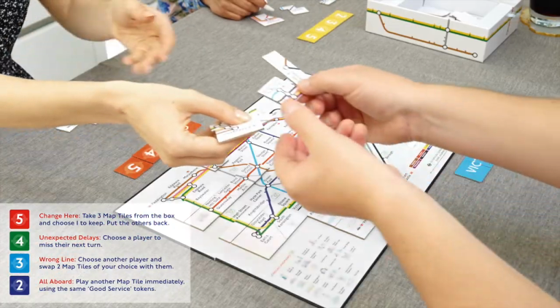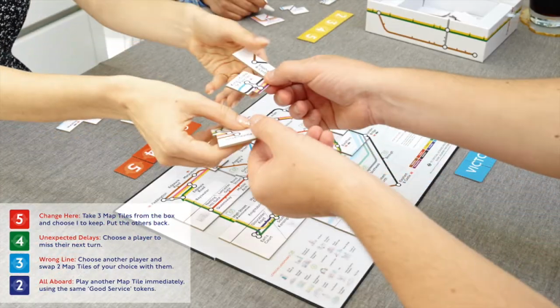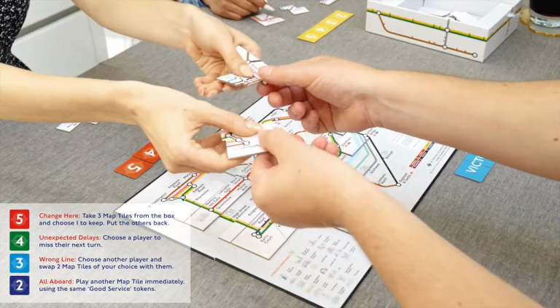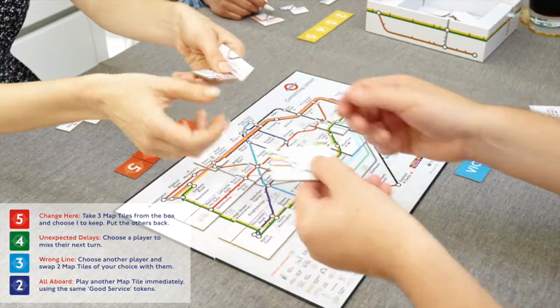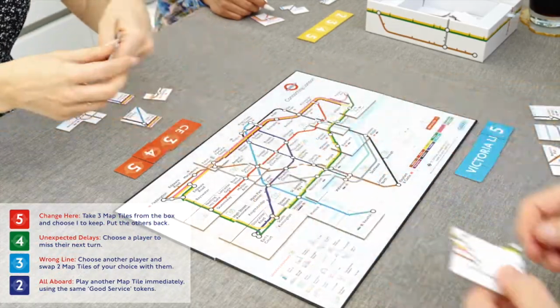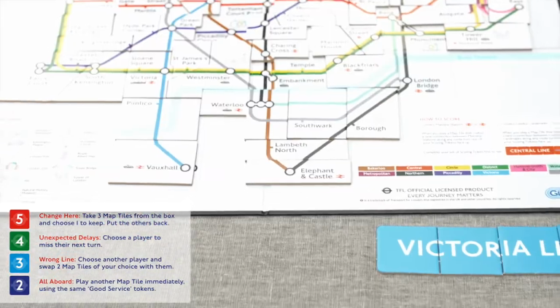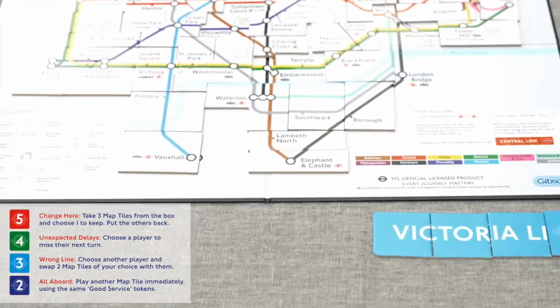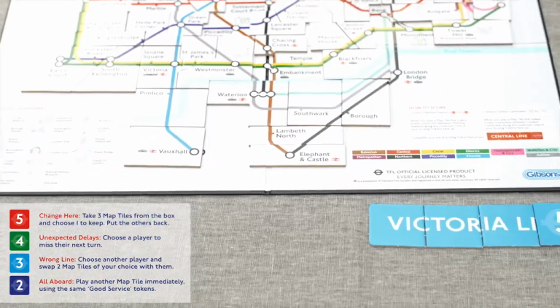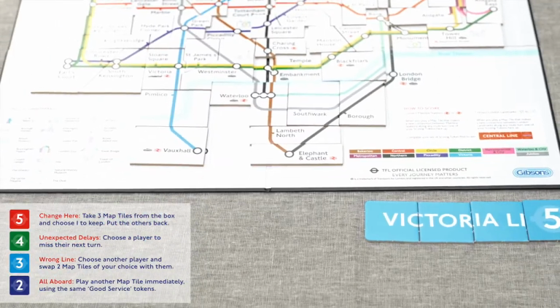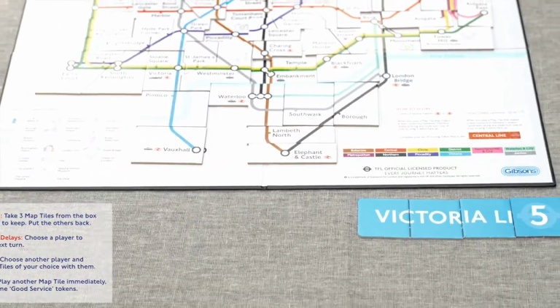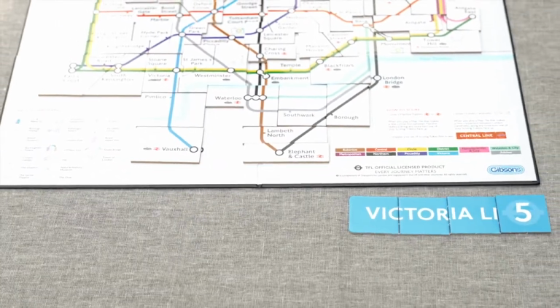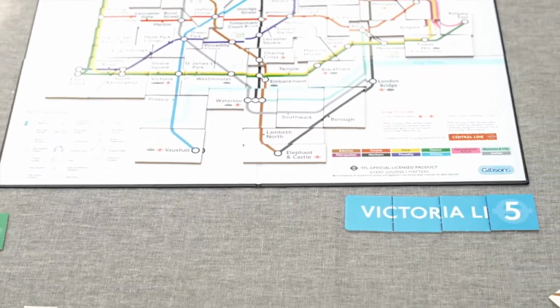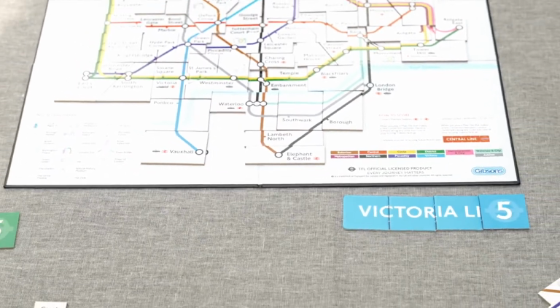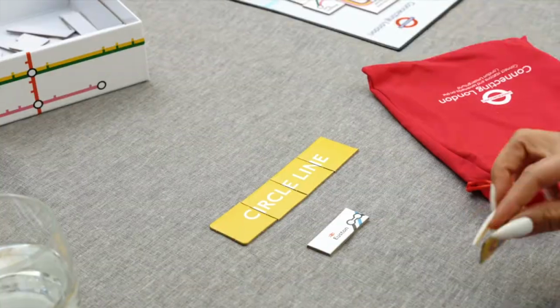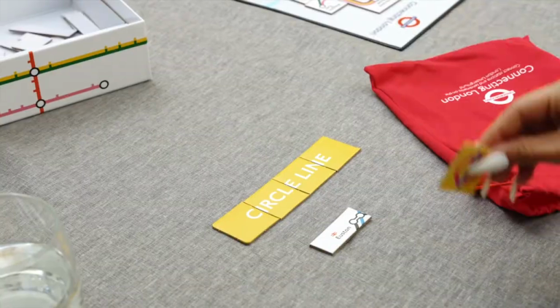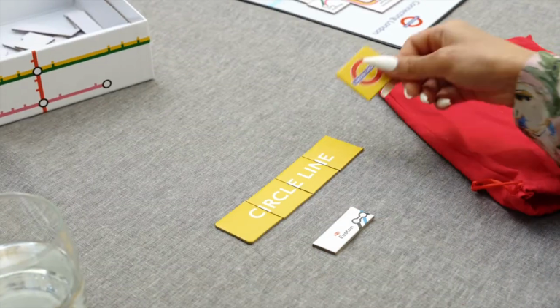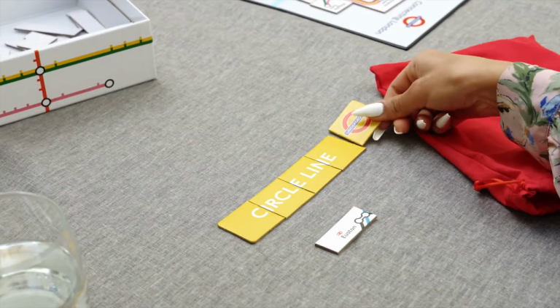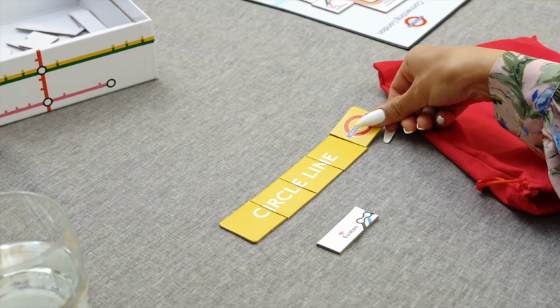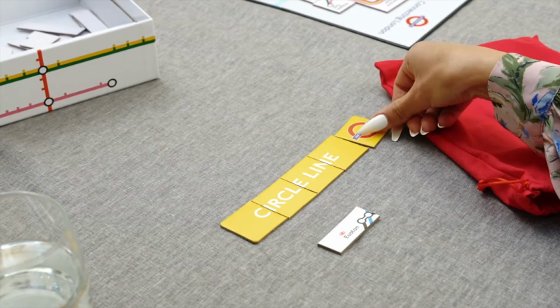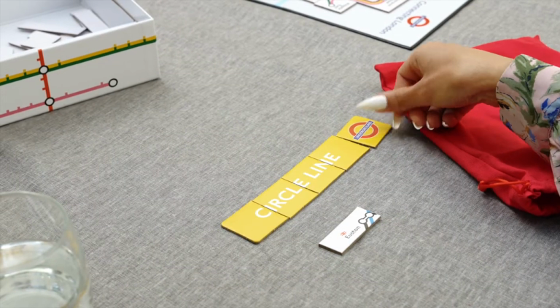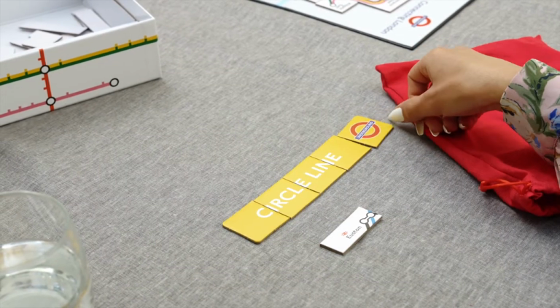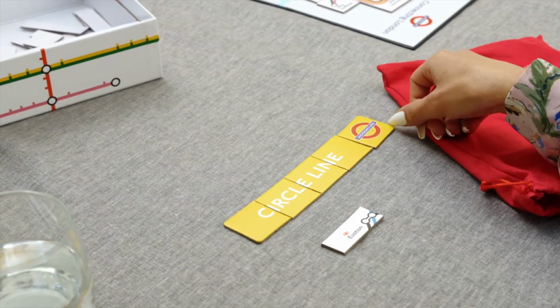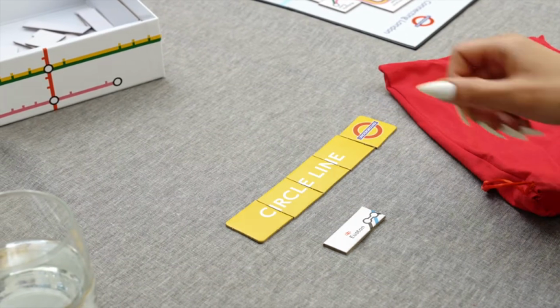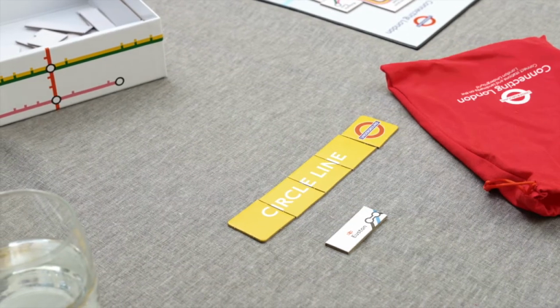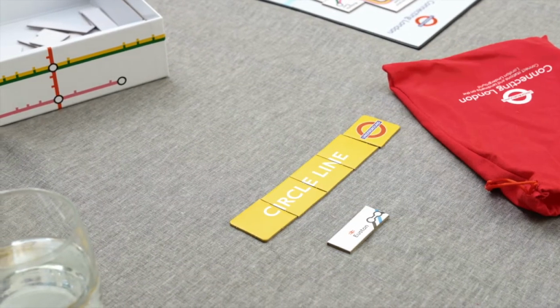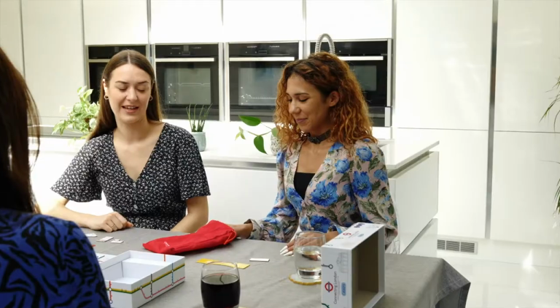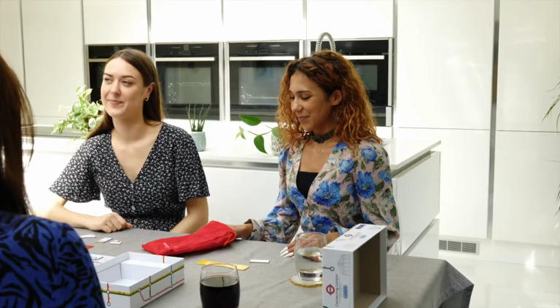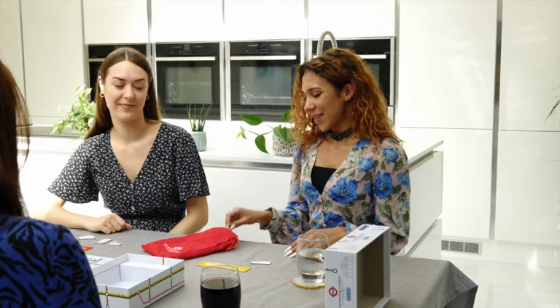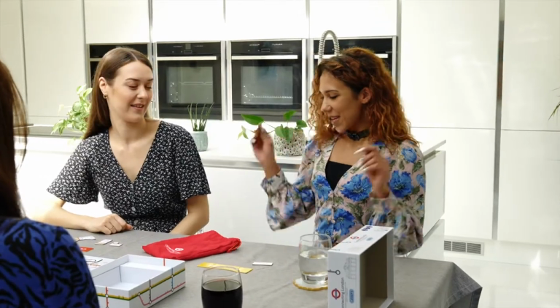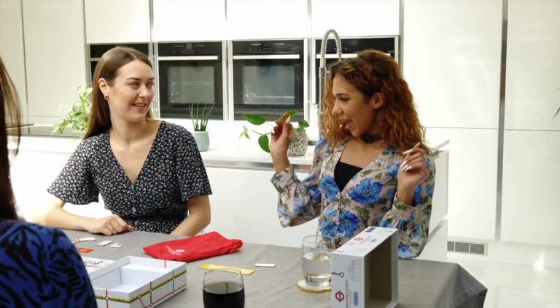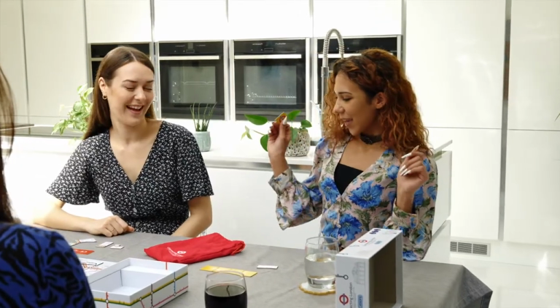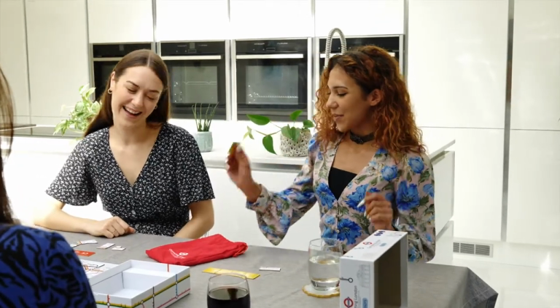Then flip your token over to build your underground sign. The first player to make five connections and complete their underground sign wins.